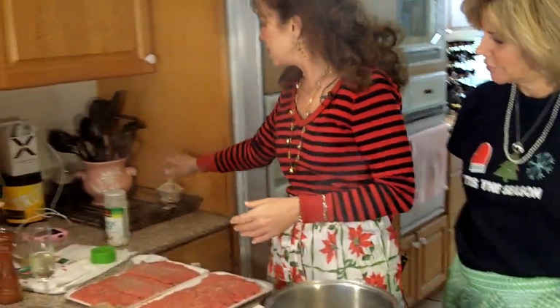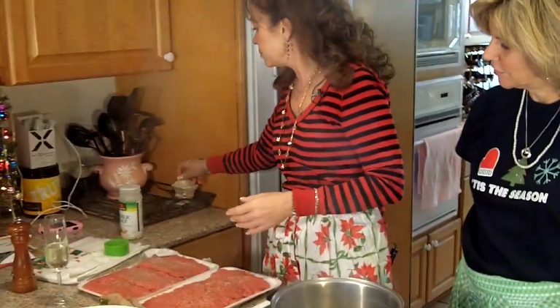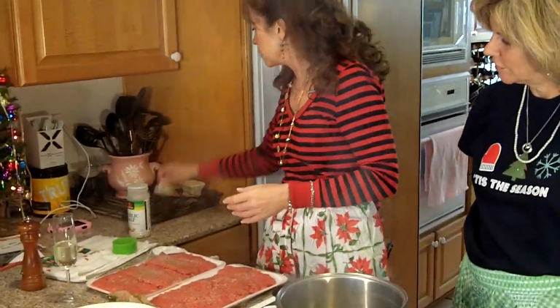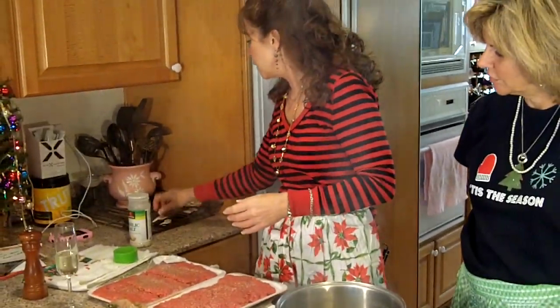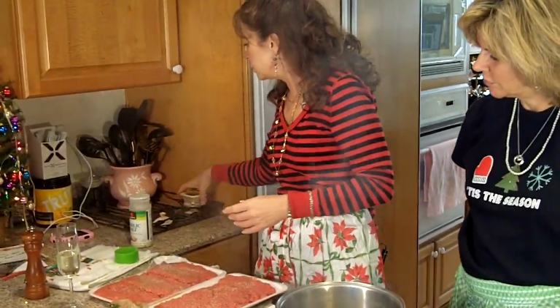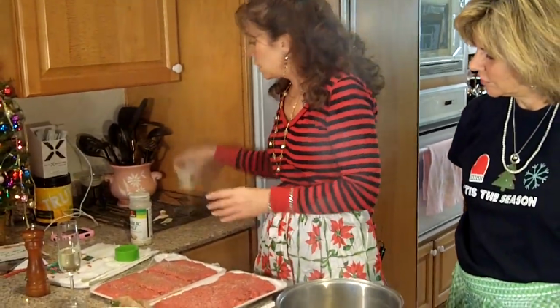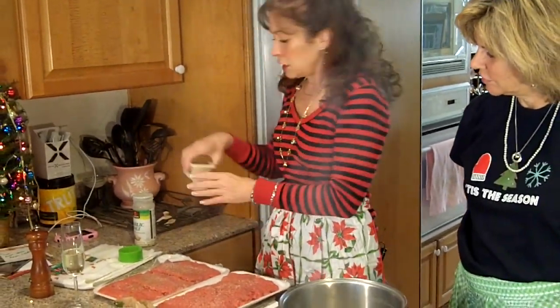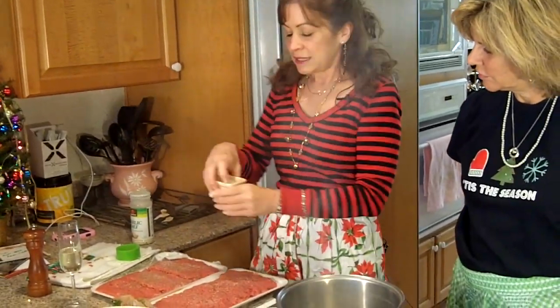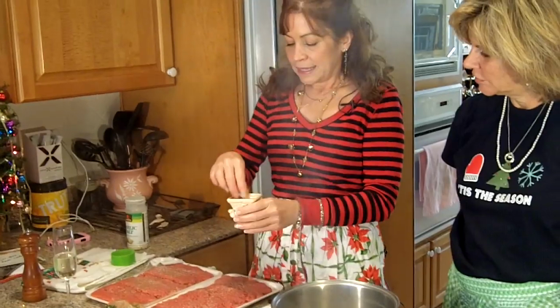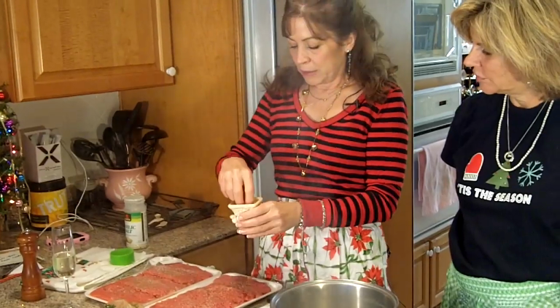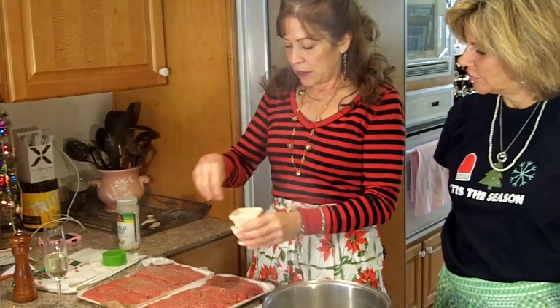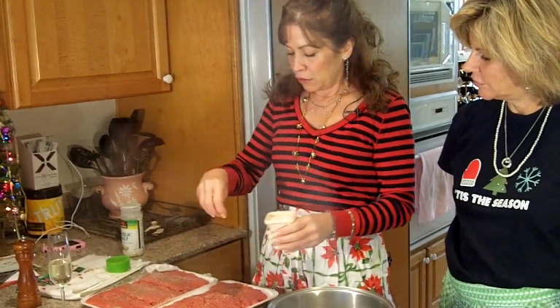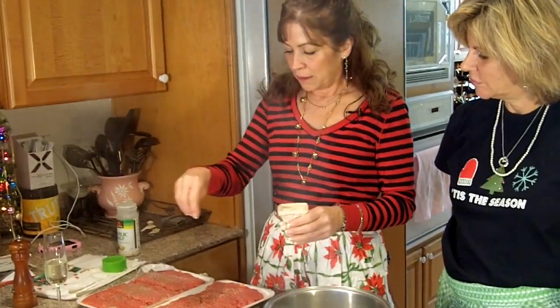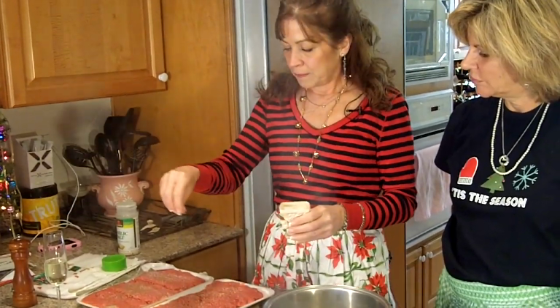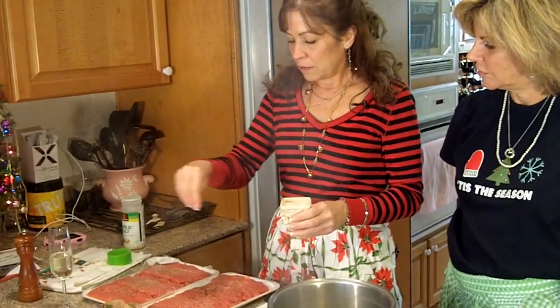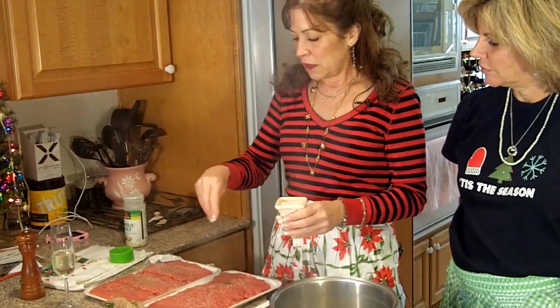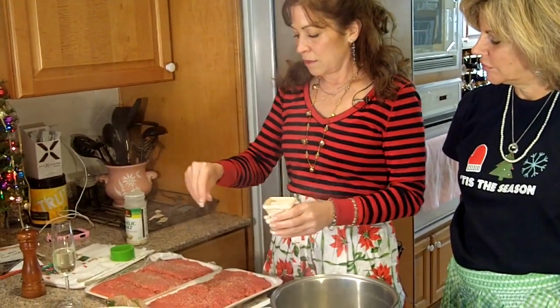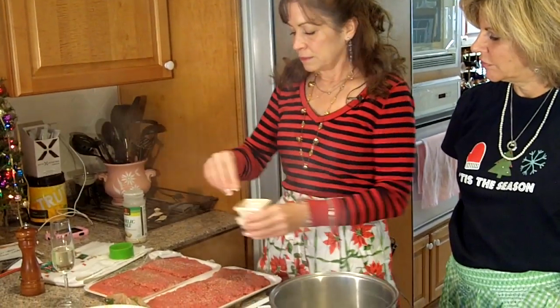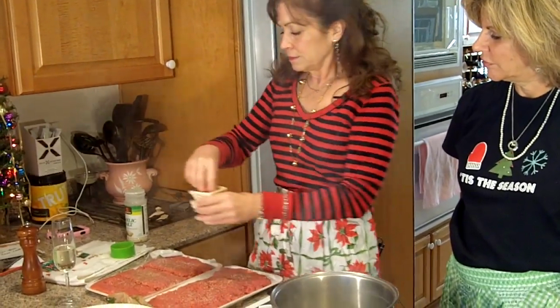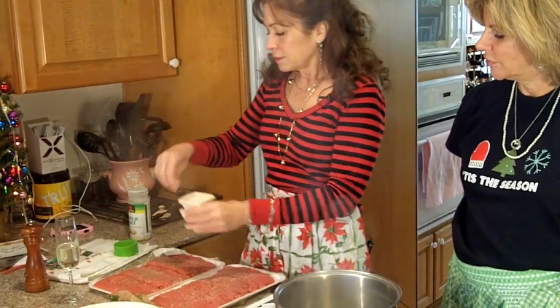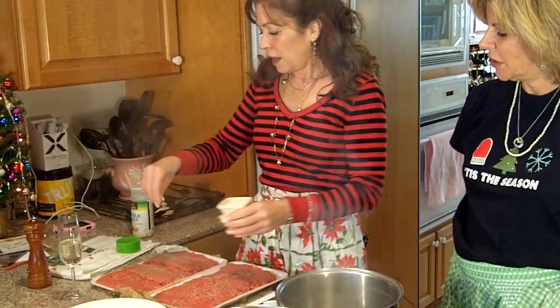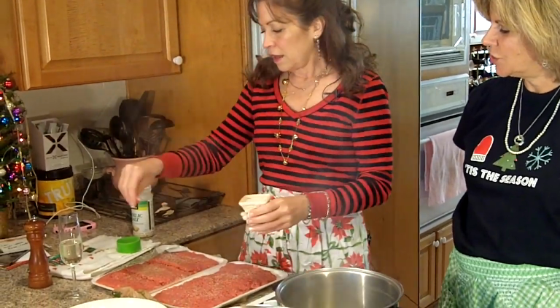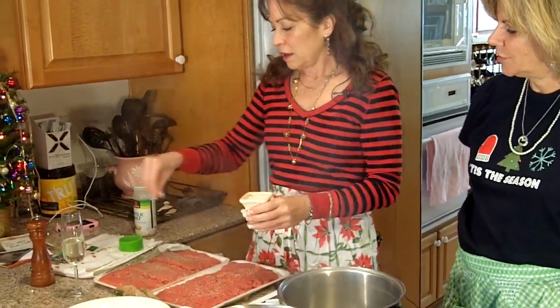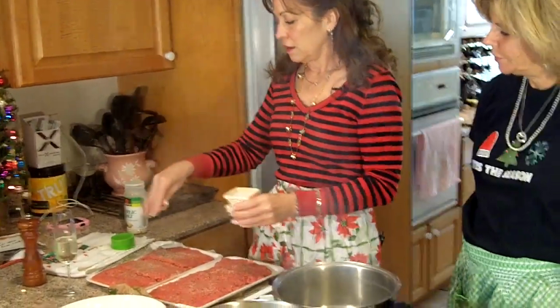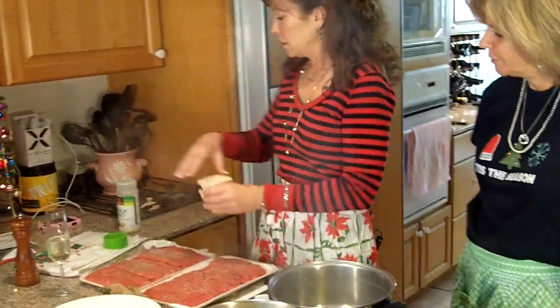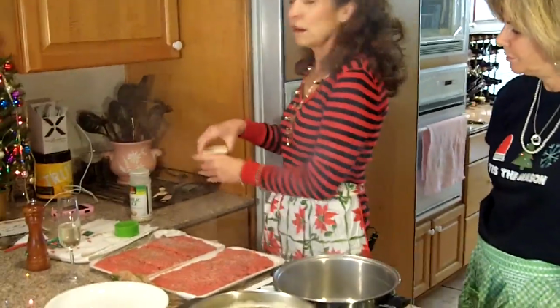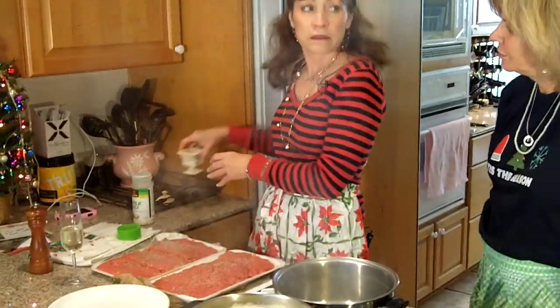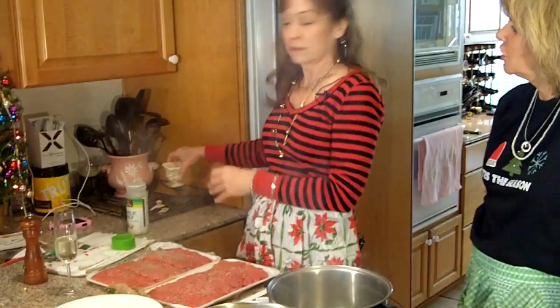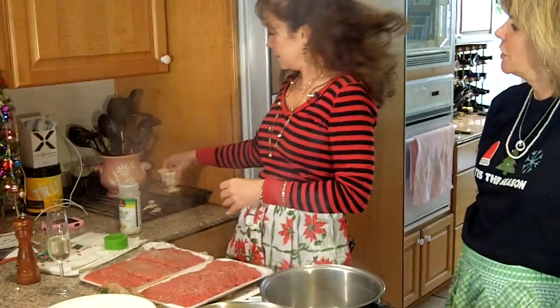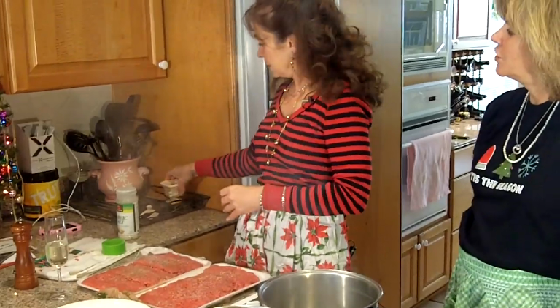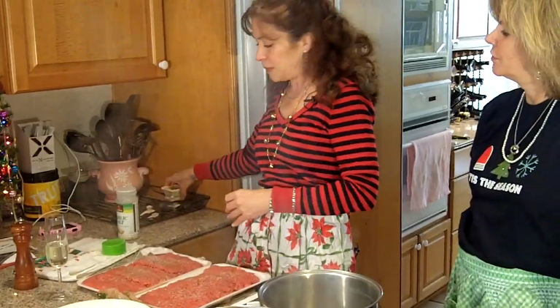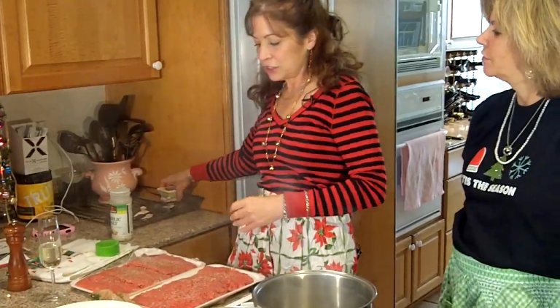I might need some regular salt too, just a little bit — not a whole lot. Just a pinch.